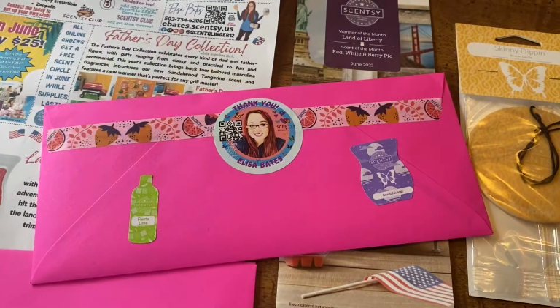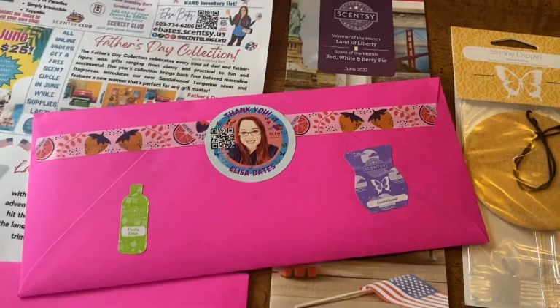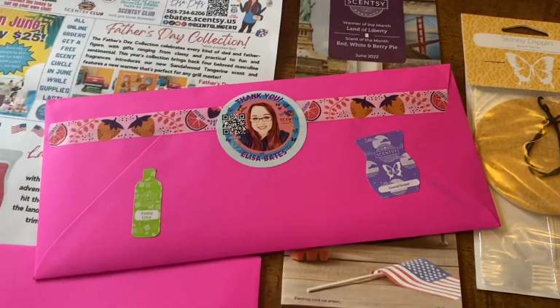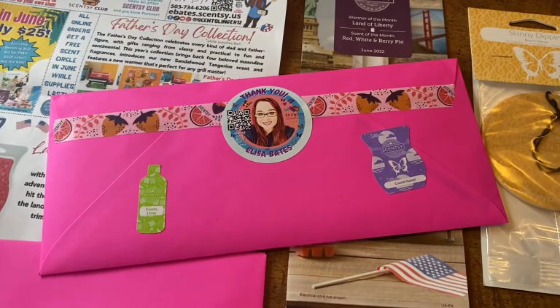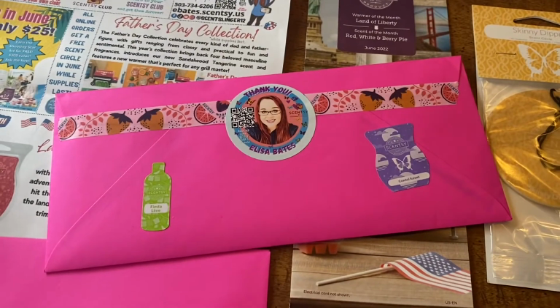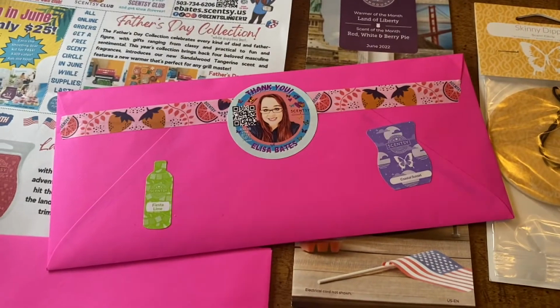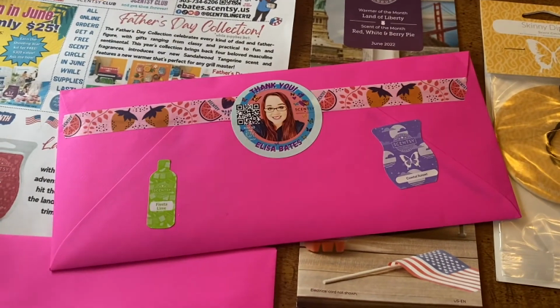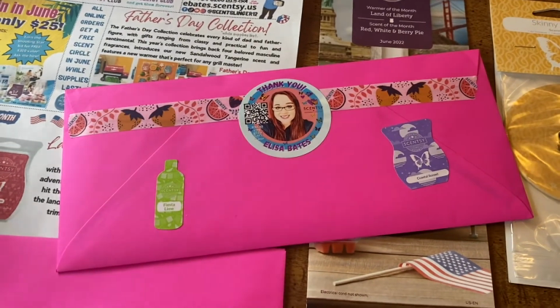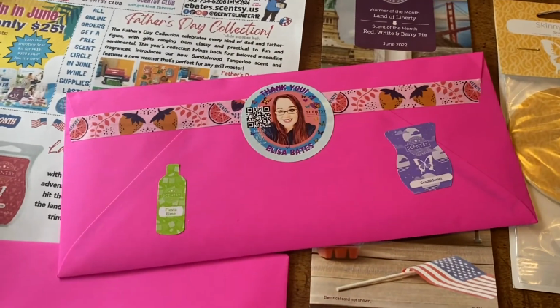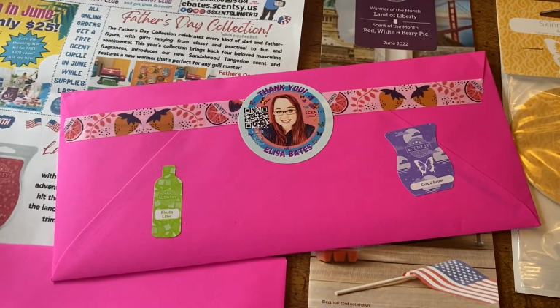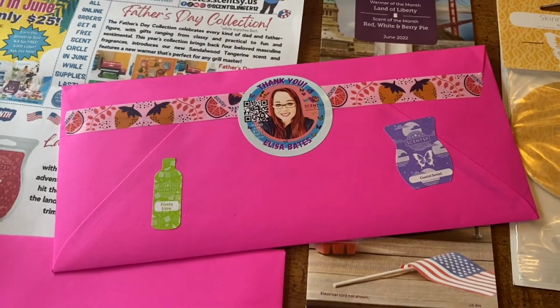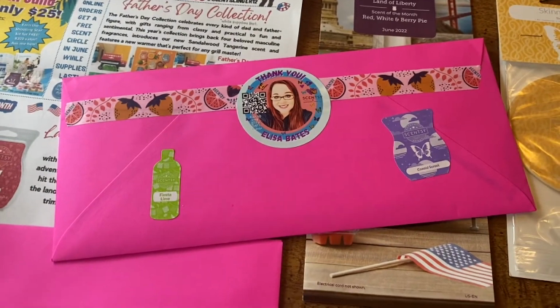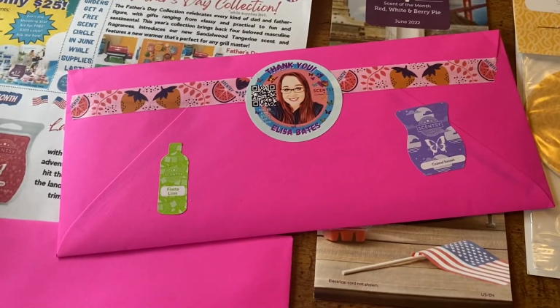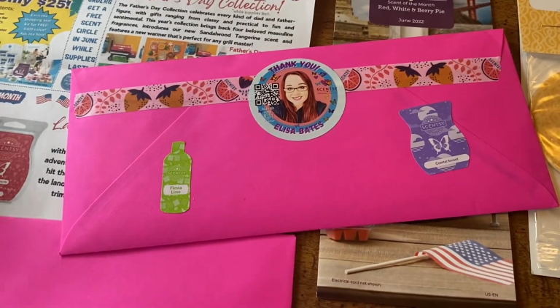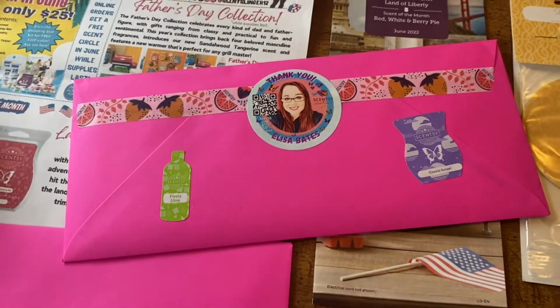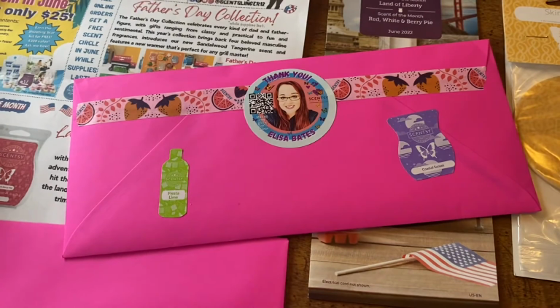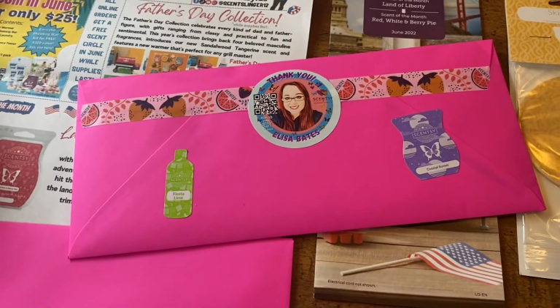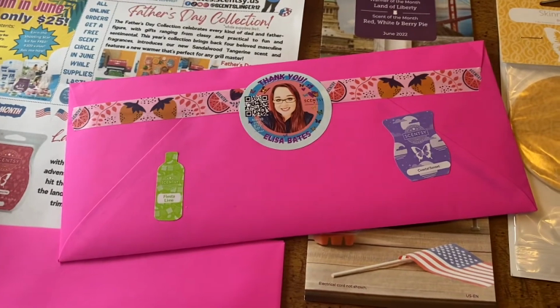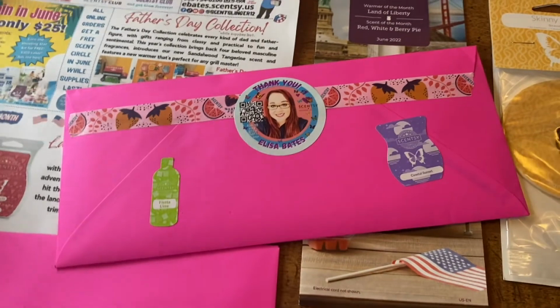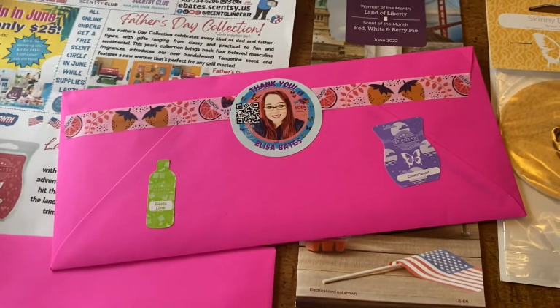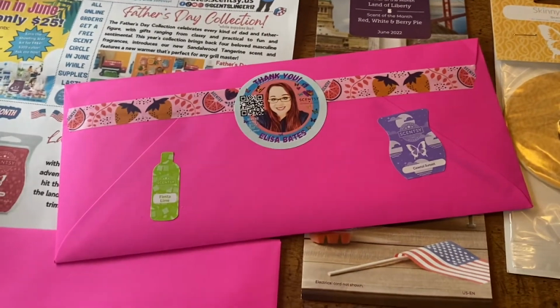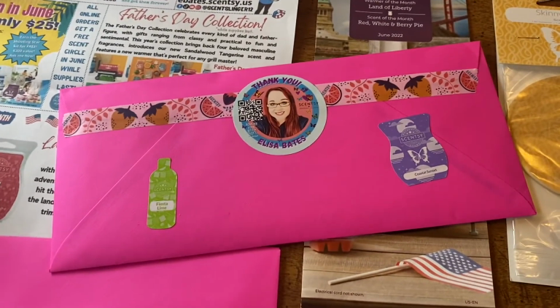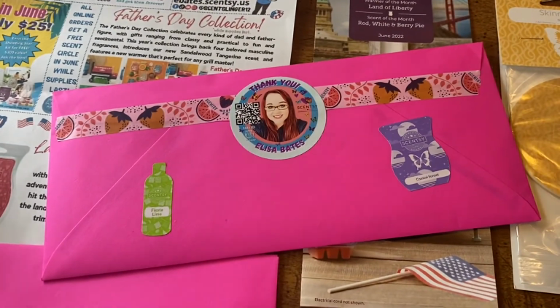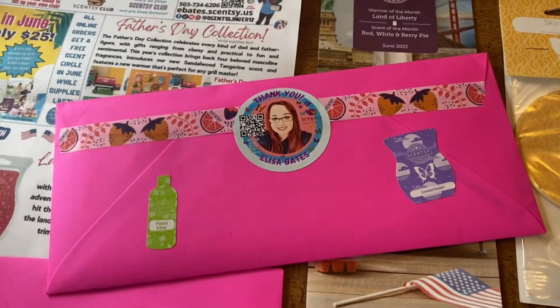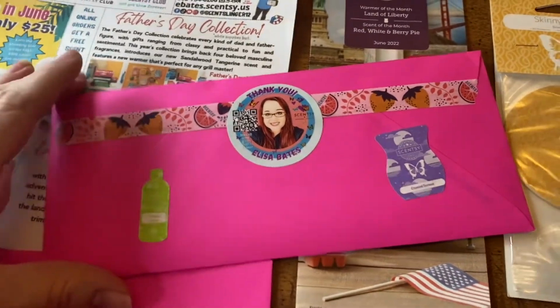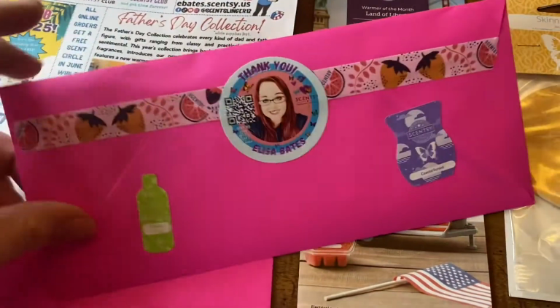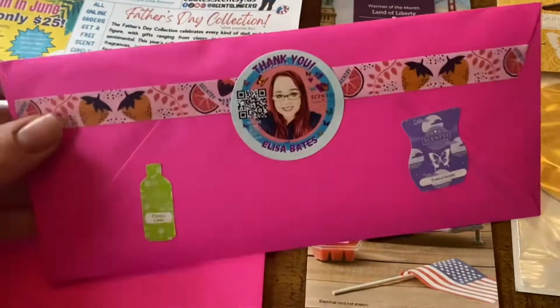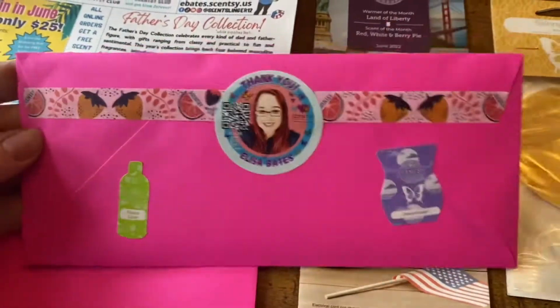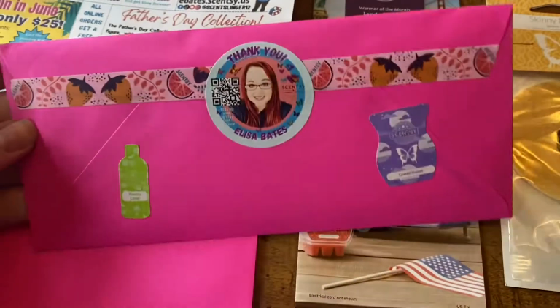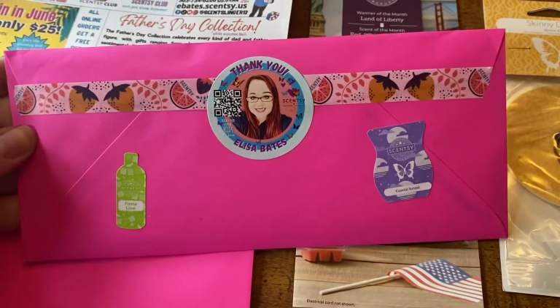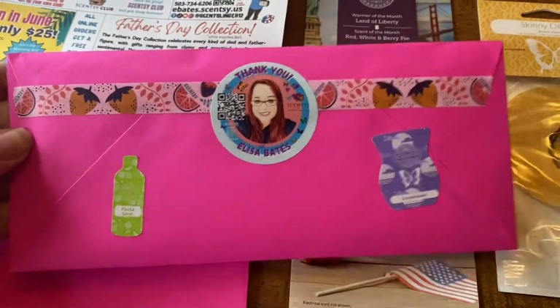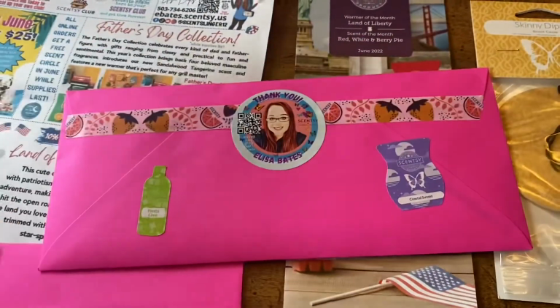Hey guys, Elisa here. I'm going to show you what I typically send out as thank you mail. After every month, anybody who ordered online usually gets something in the mail. This is the back side of one.